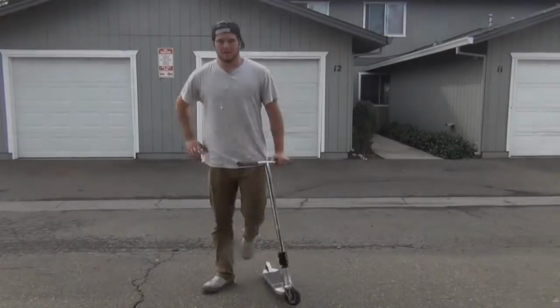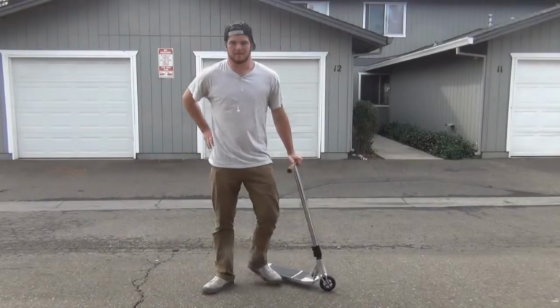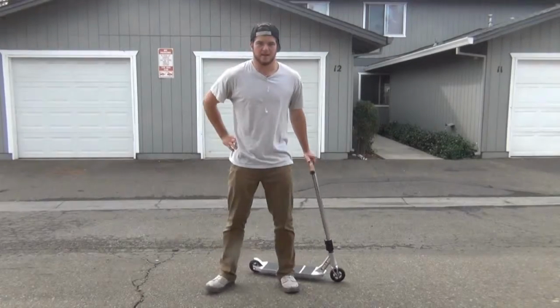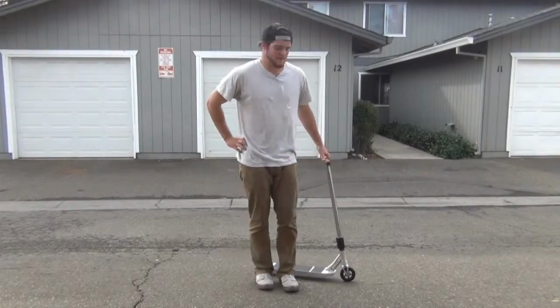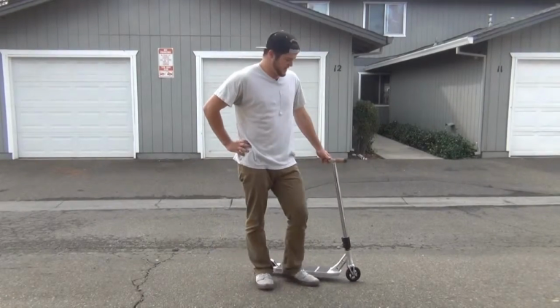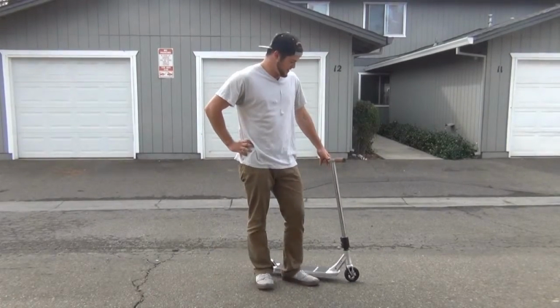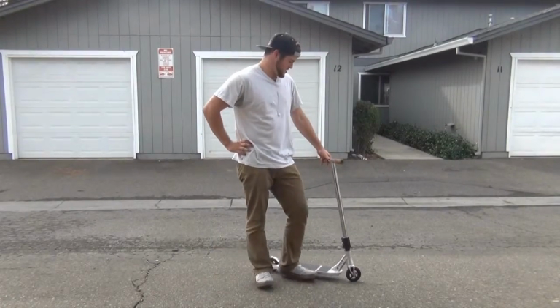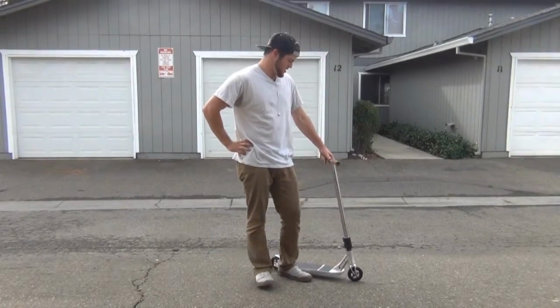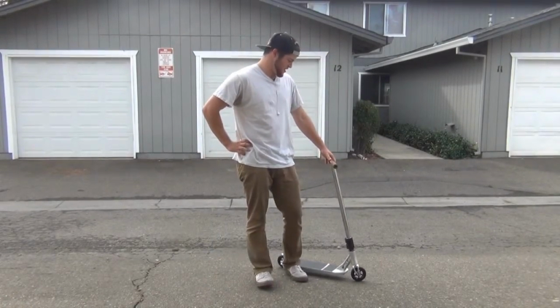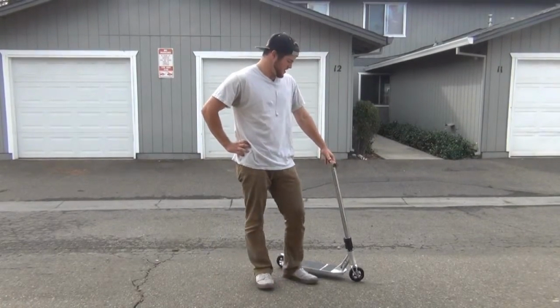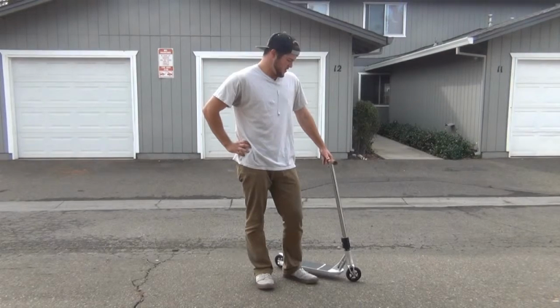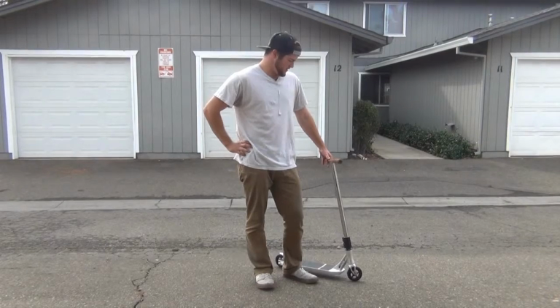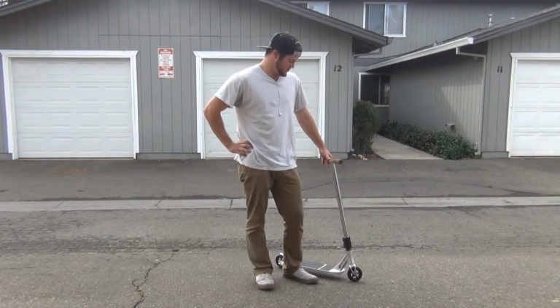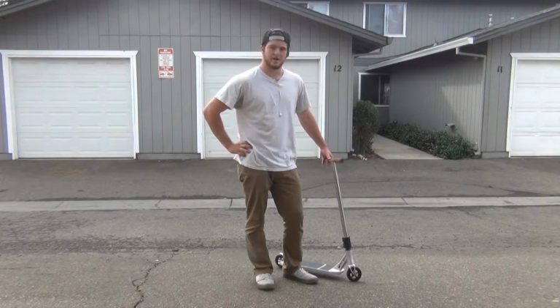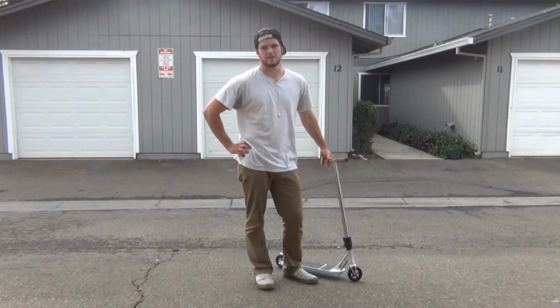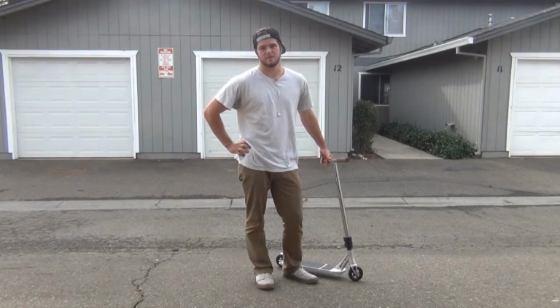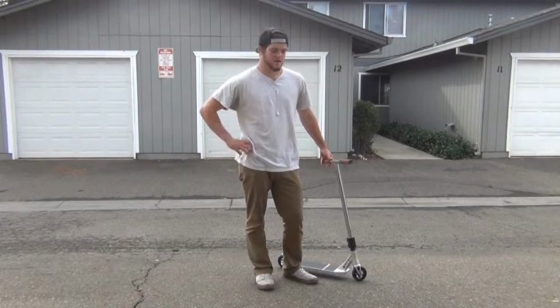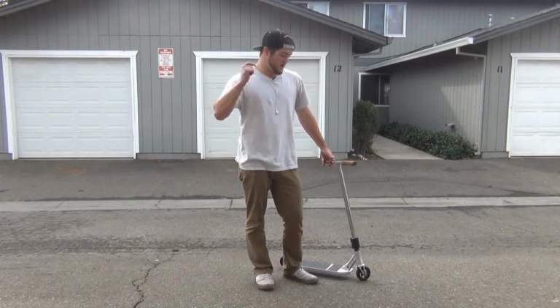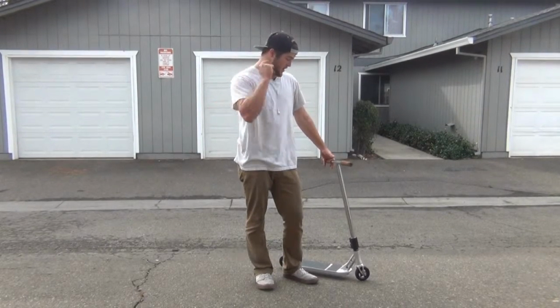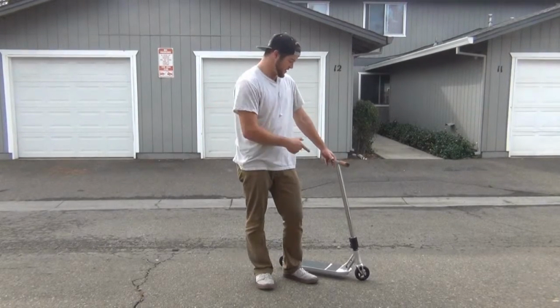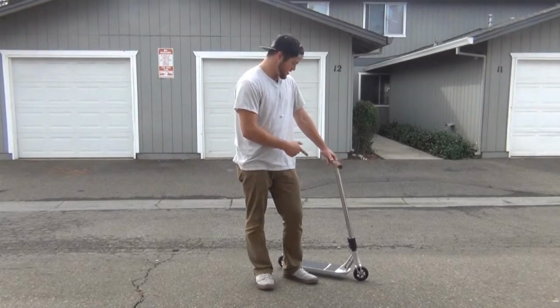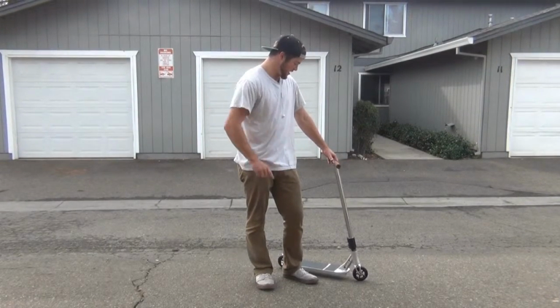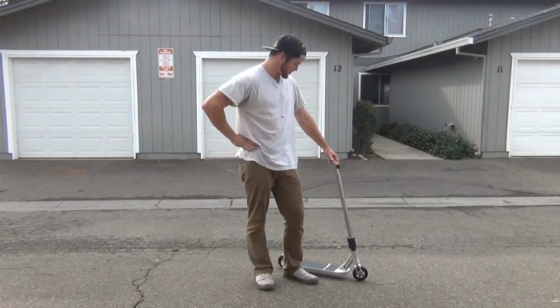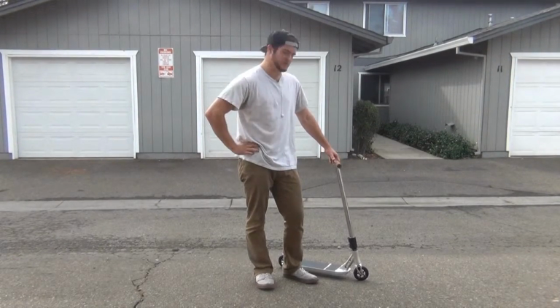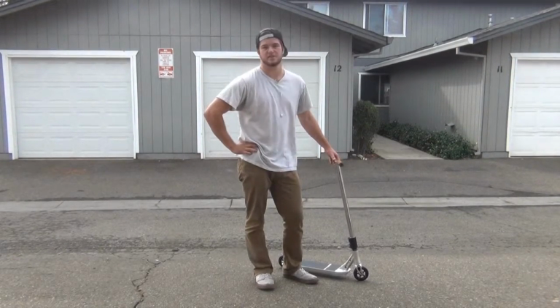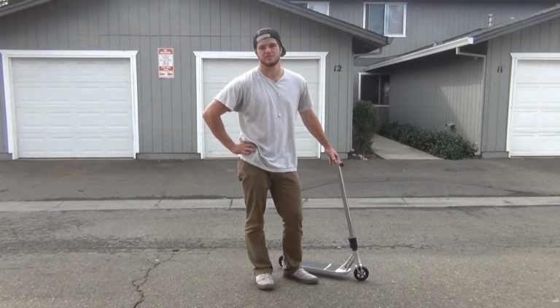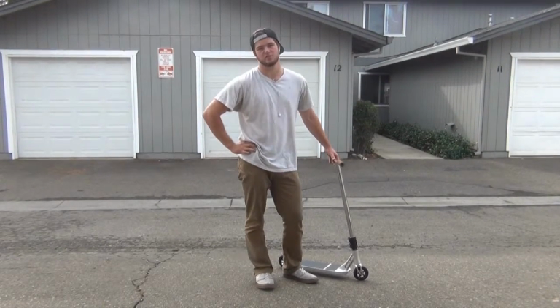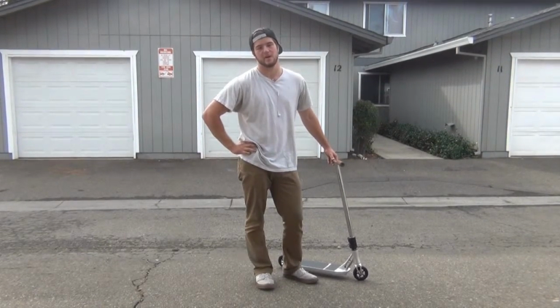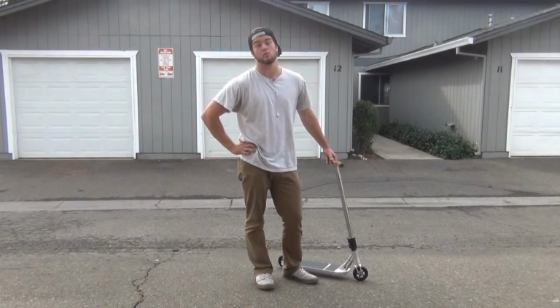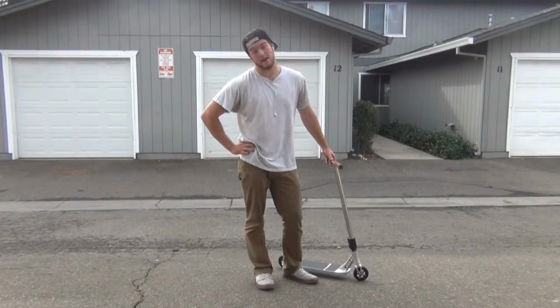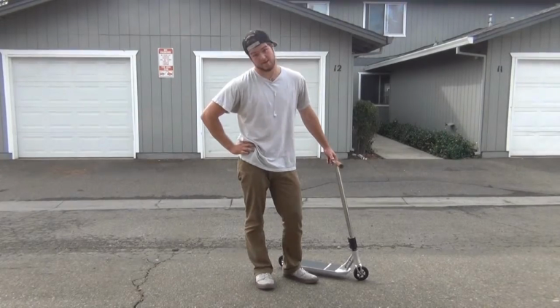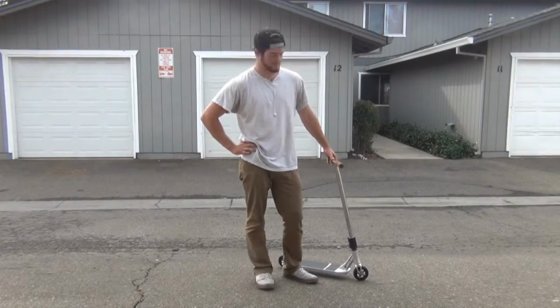What's up guys, I'm Casey DeHaven and I recently taught you how to heel whip, and today I'm also going to teach you how to do 180 heel whips.